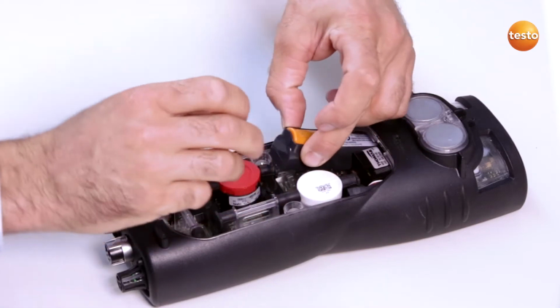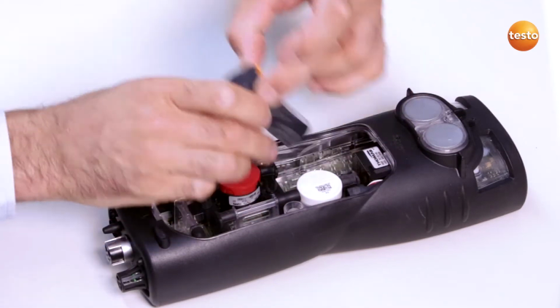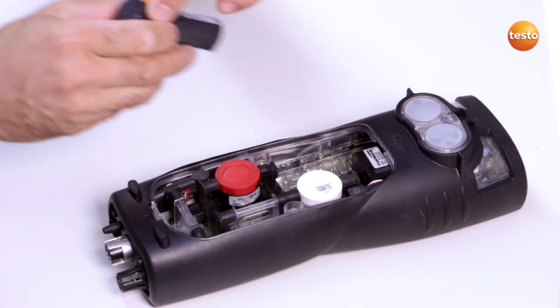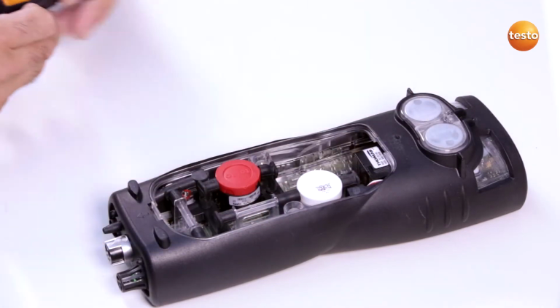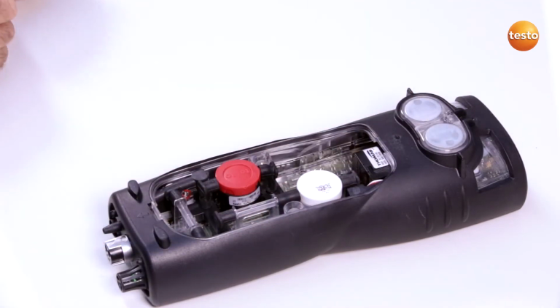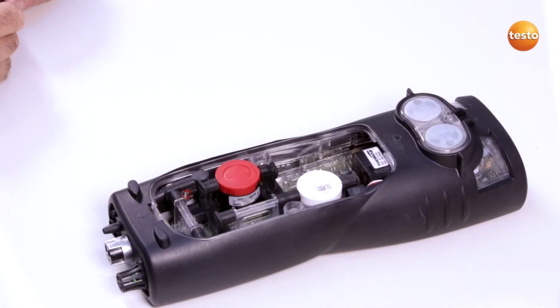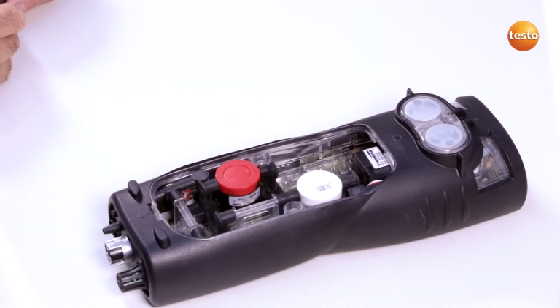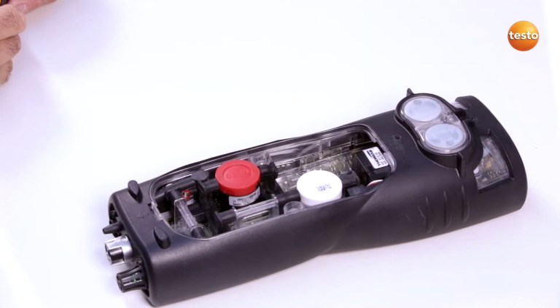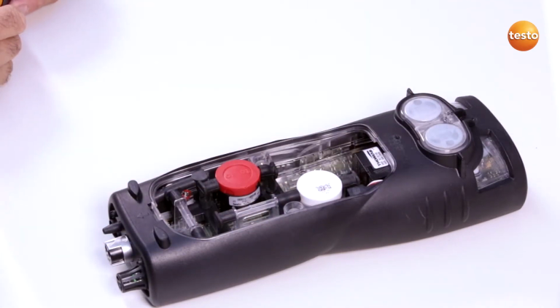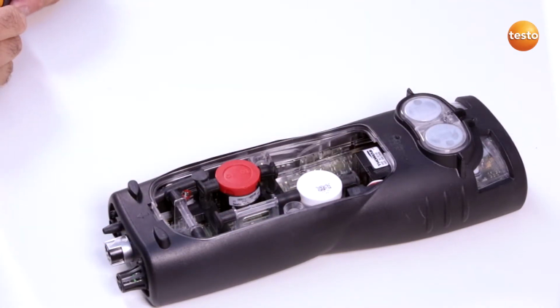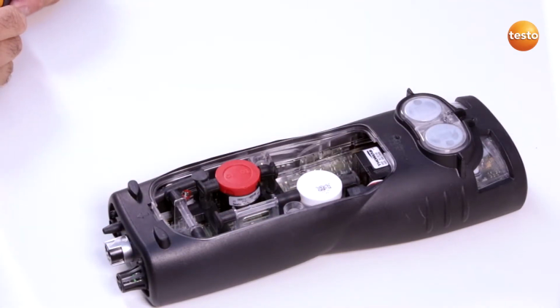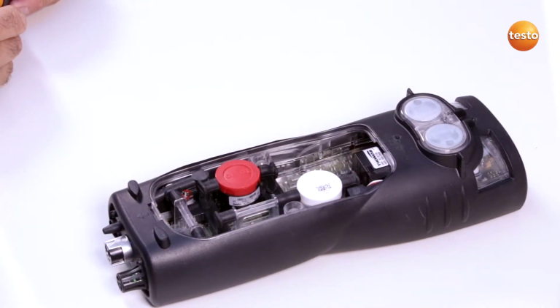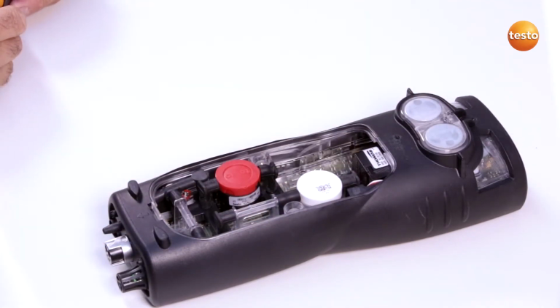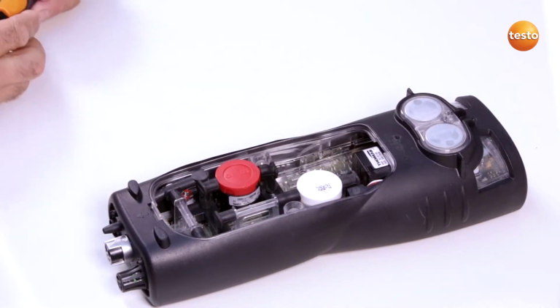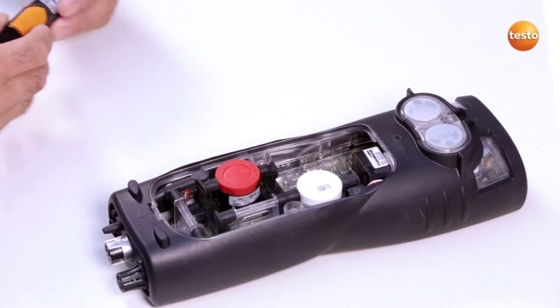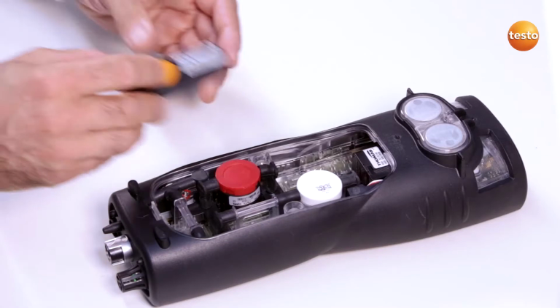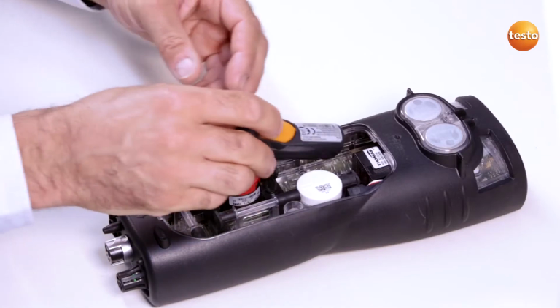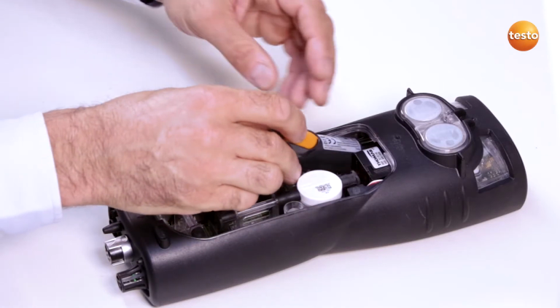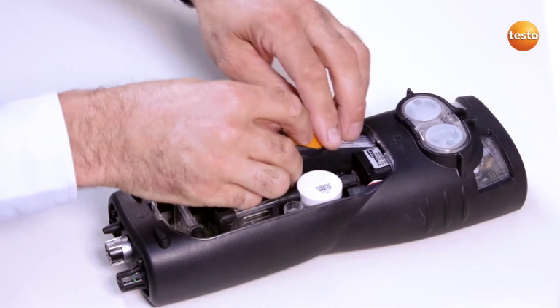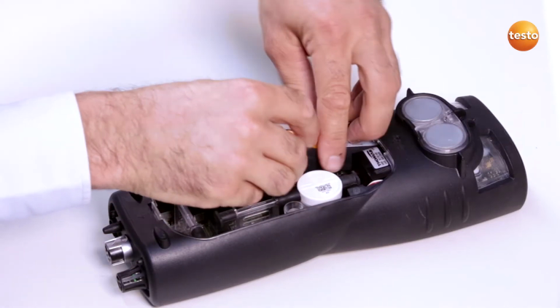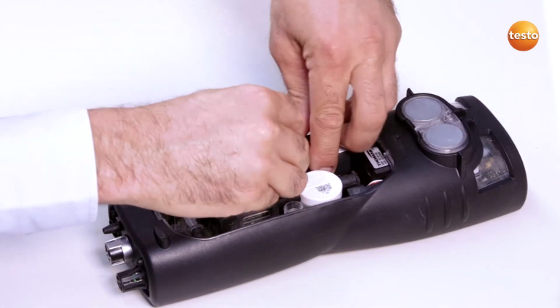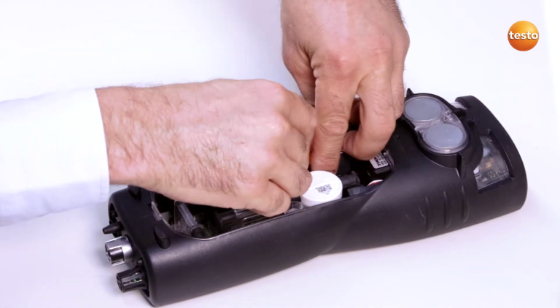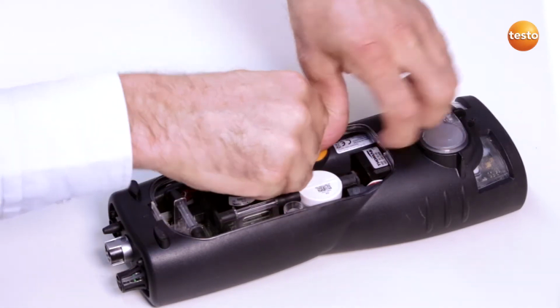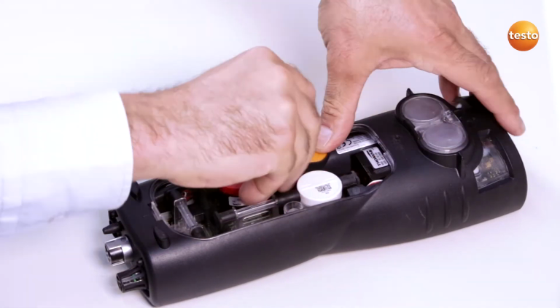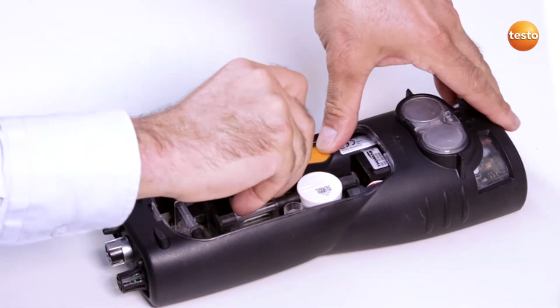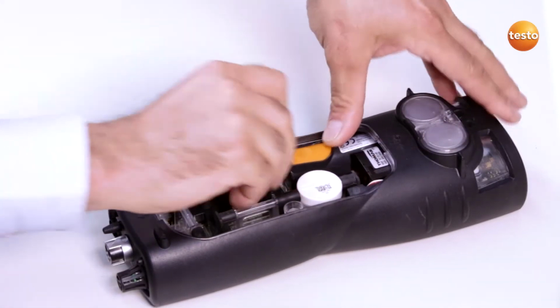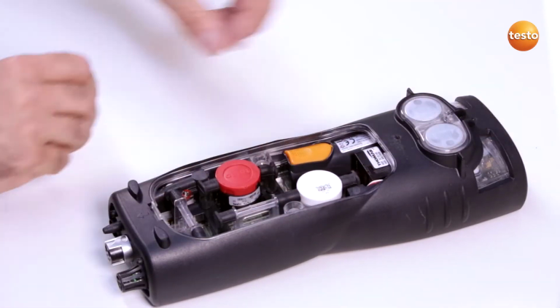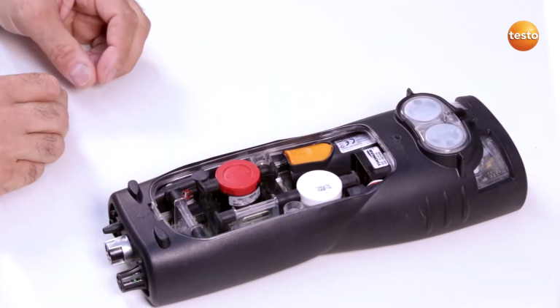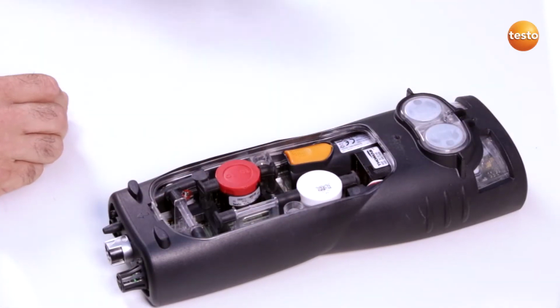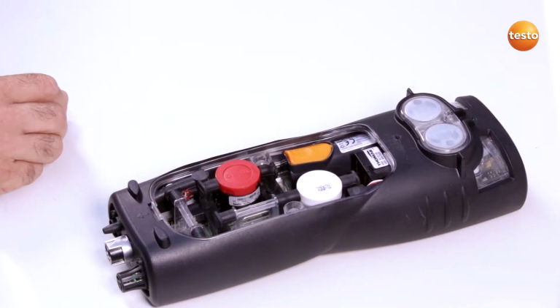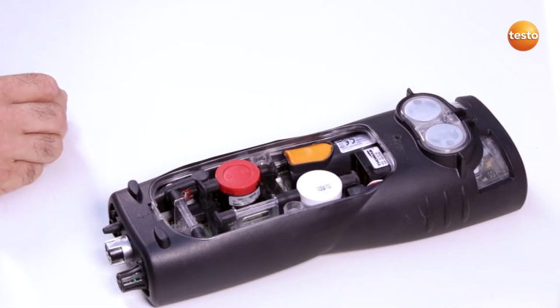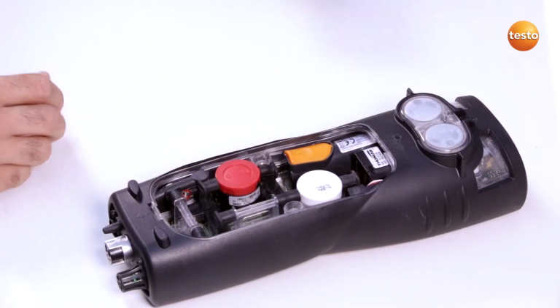The new battery must be inserted within 60 minutes so that no data is lost. To insert a new battery, I slide the battery into the guide rail until it clicks into place.